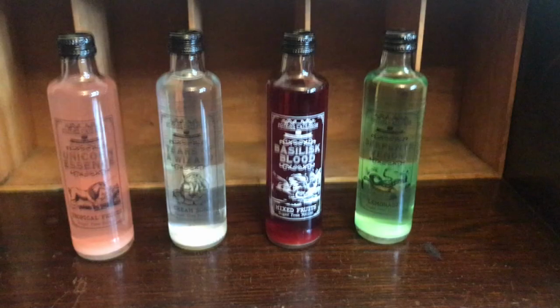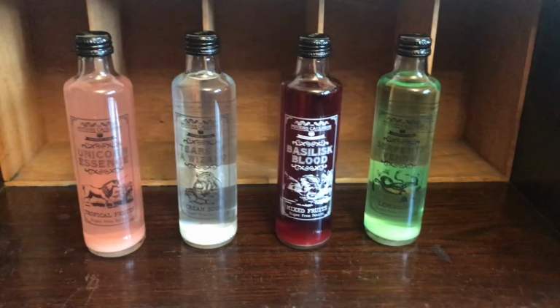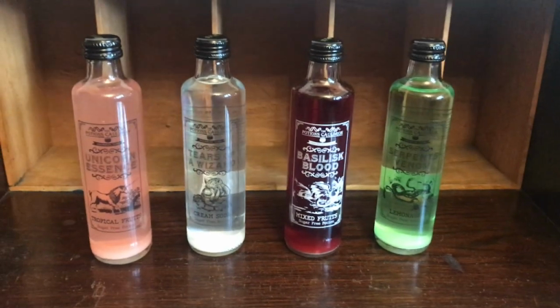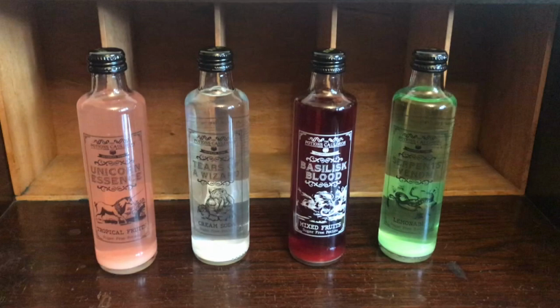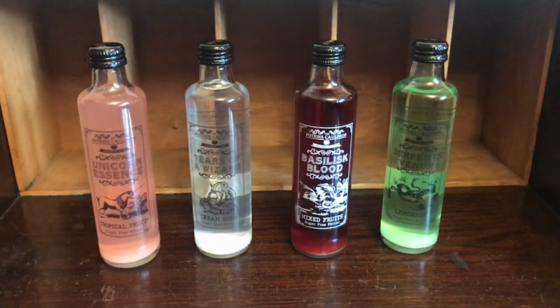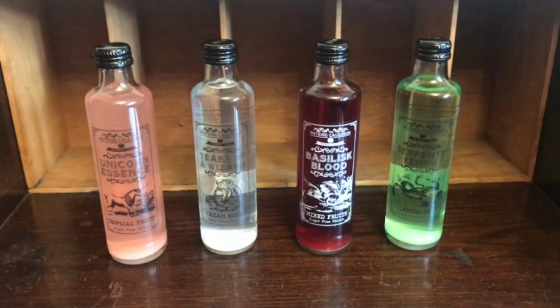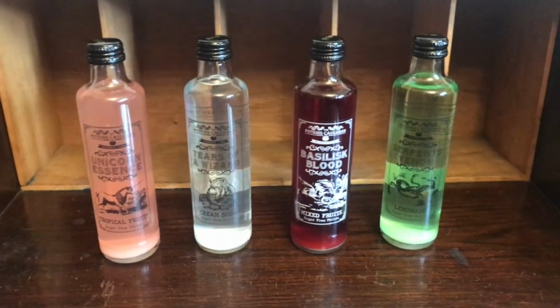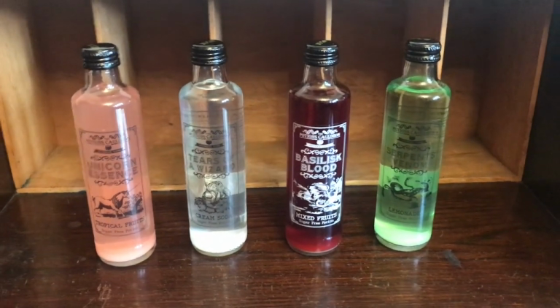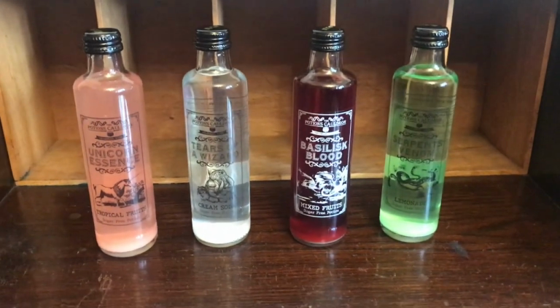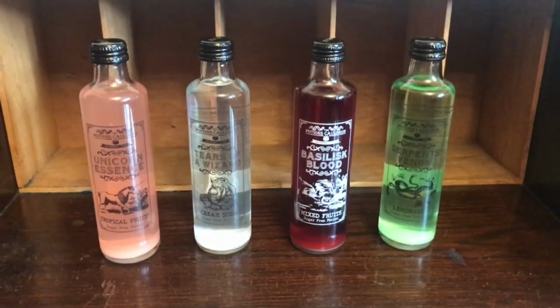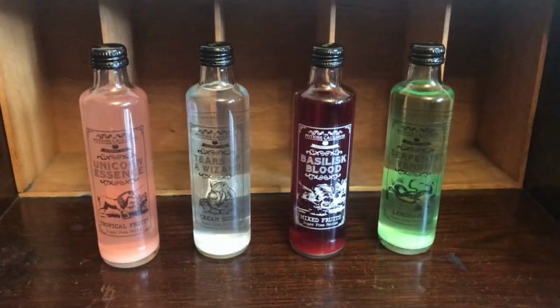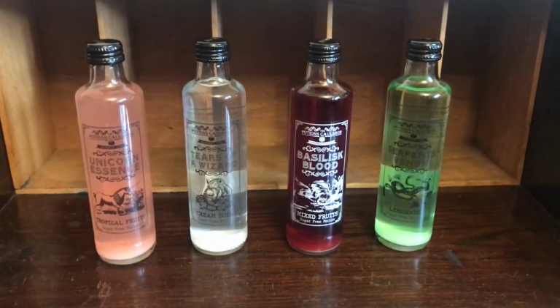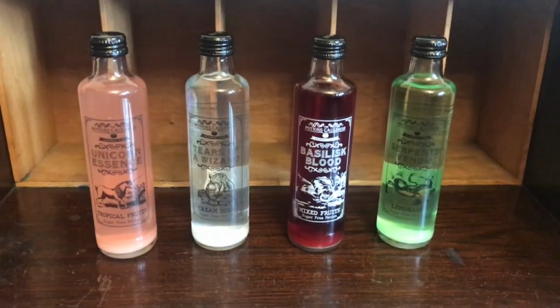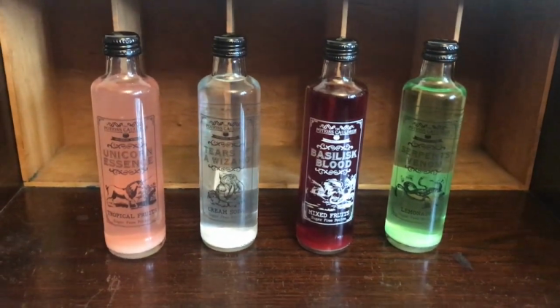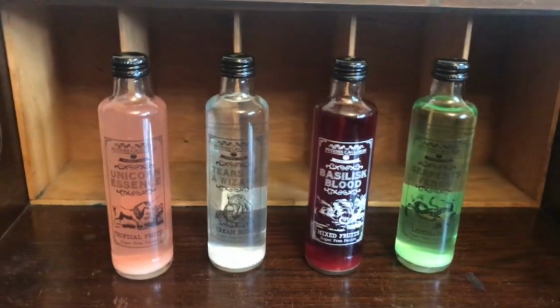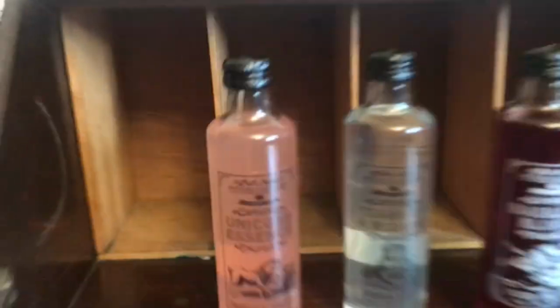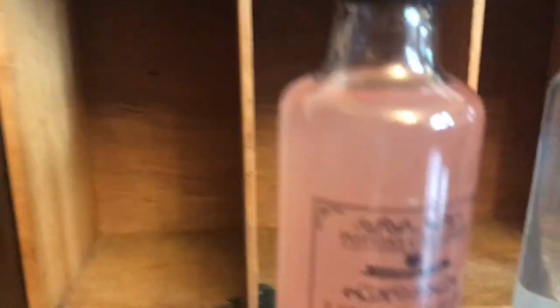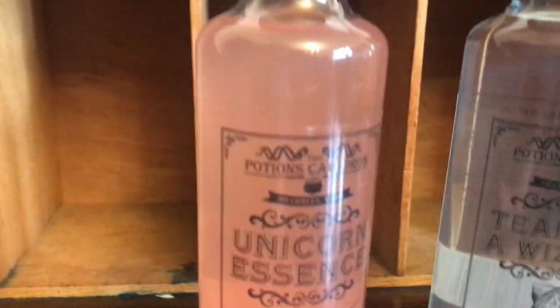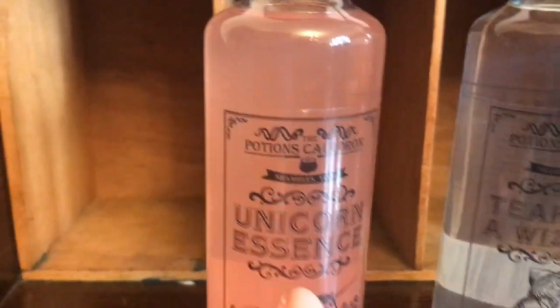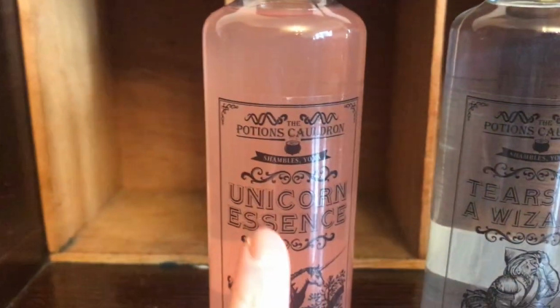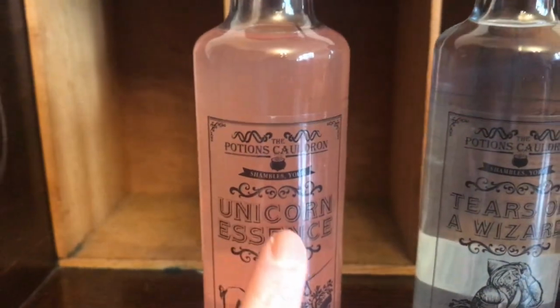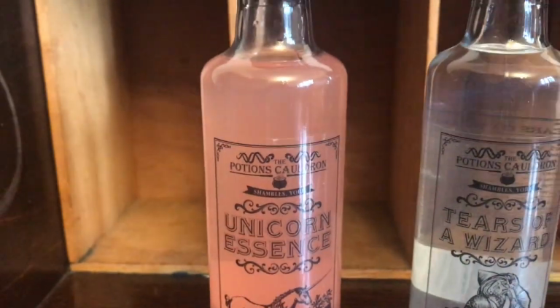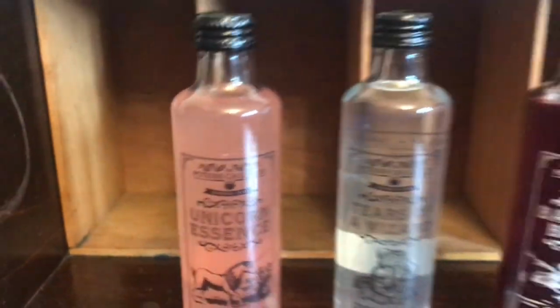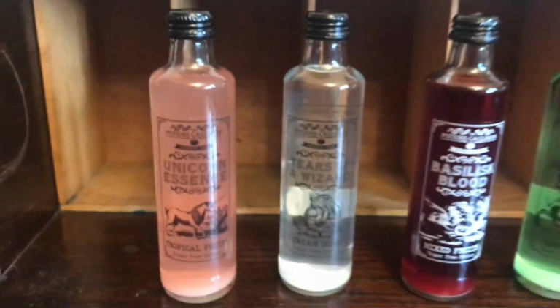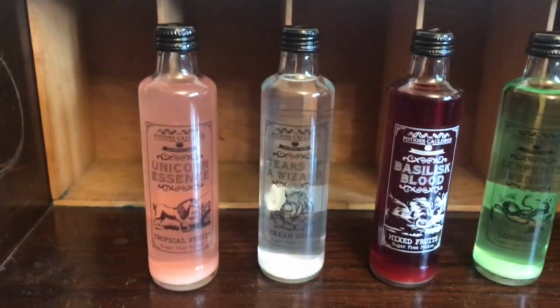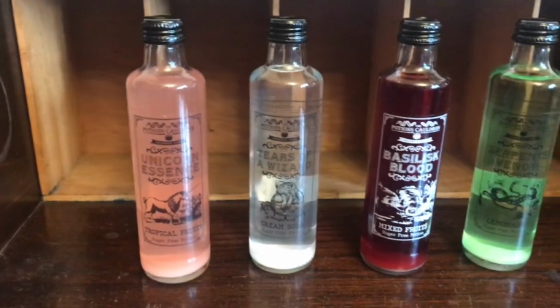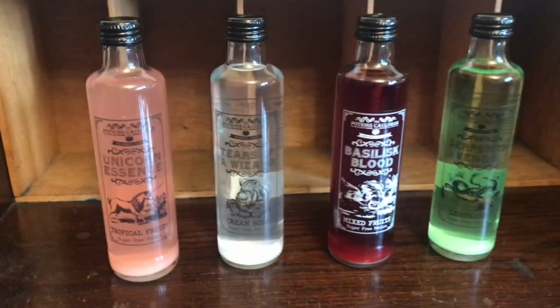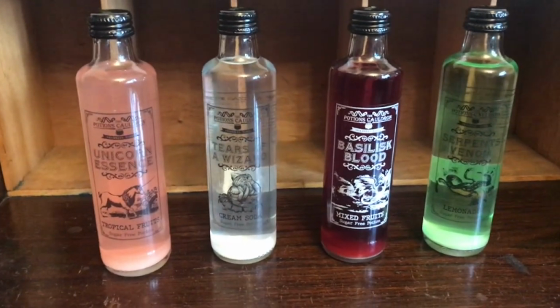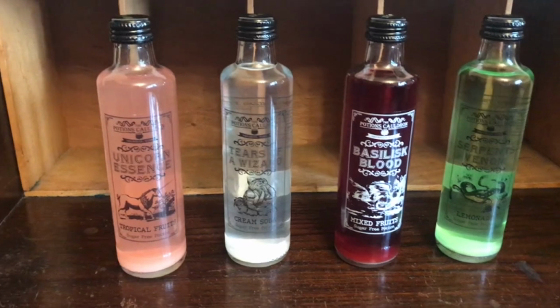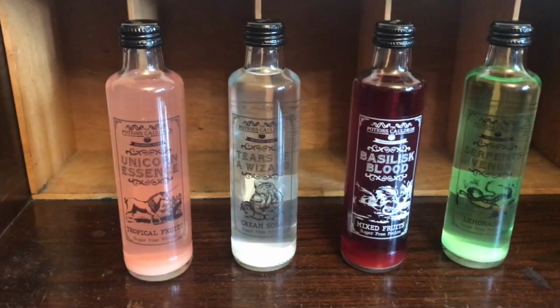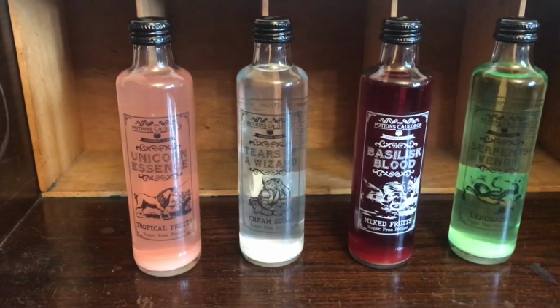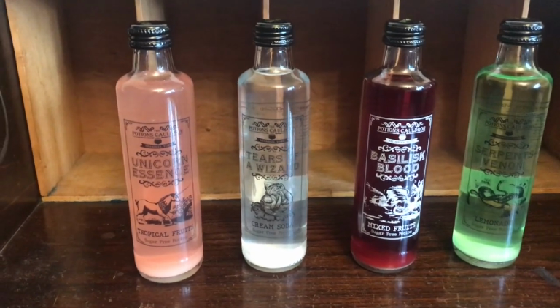Hey everyone, I wanted to show you these cool potion bottles that I got from the House of Spells in London. They're made by a company called the Potions Cauldron and they're actually drinkable juices, or mixers if you're going to use them for cocktails.